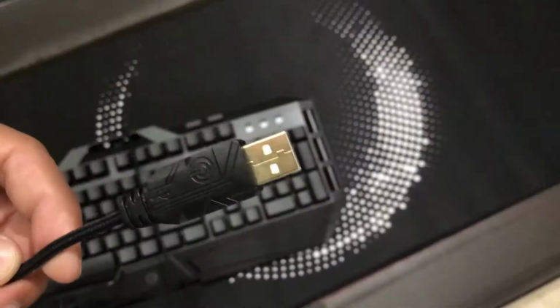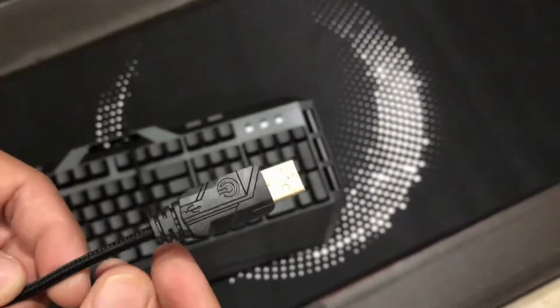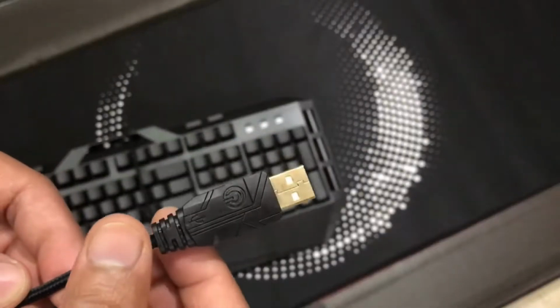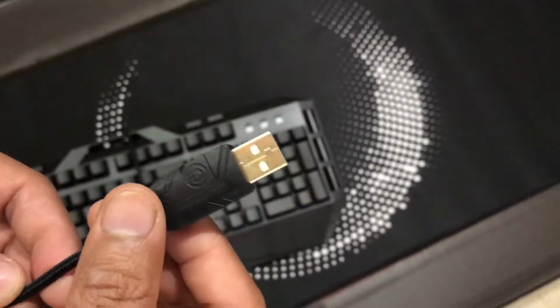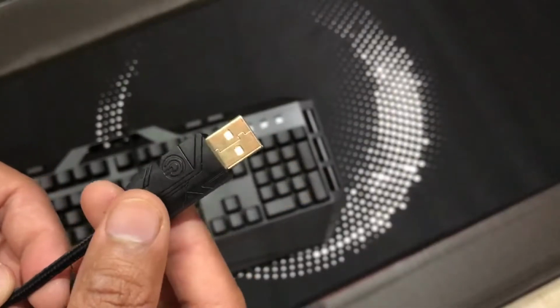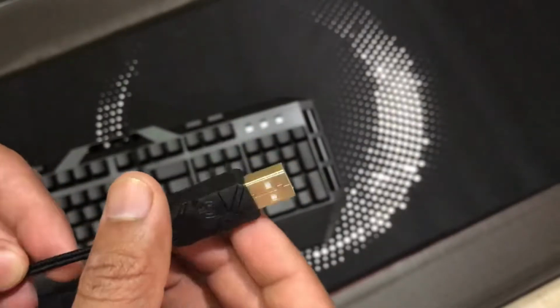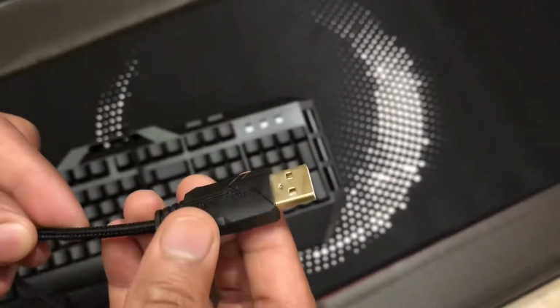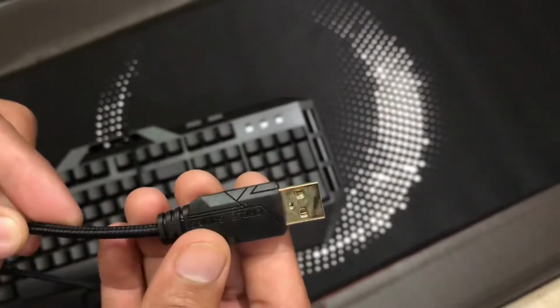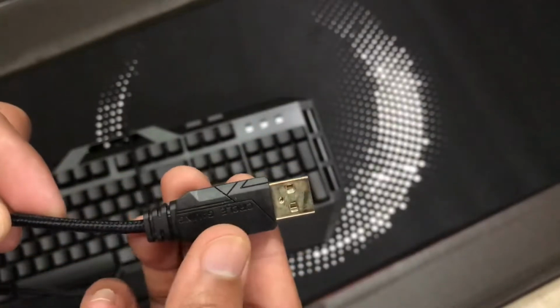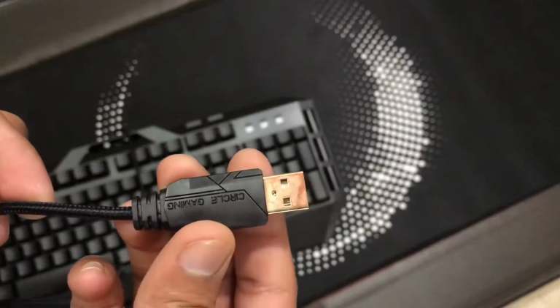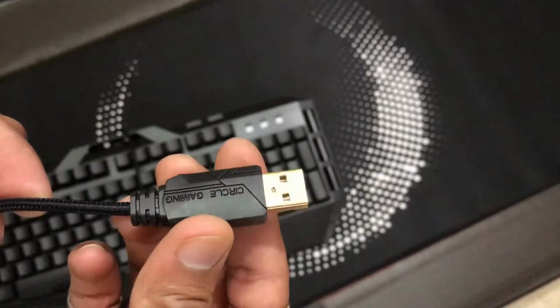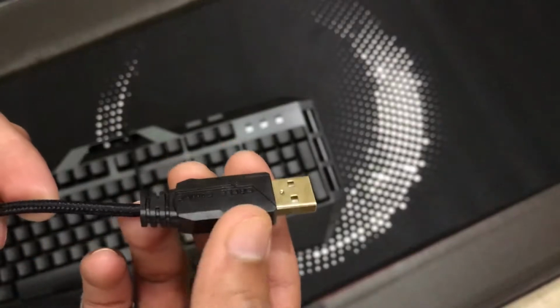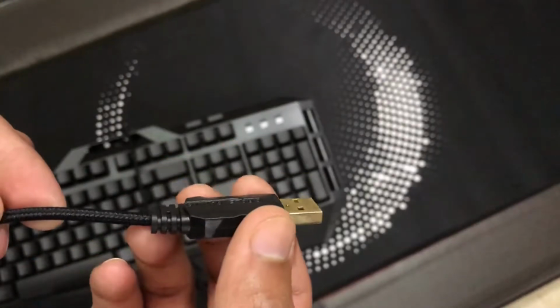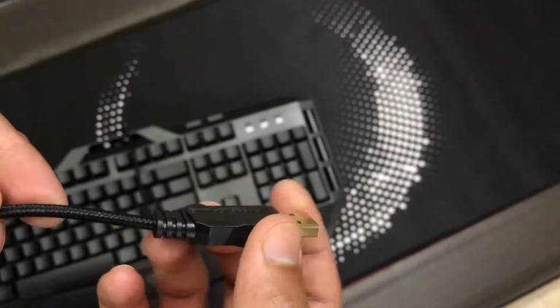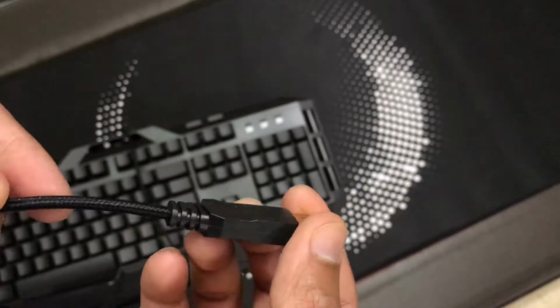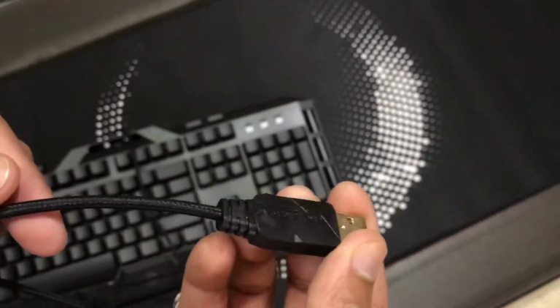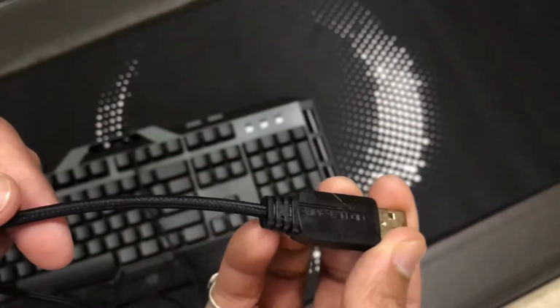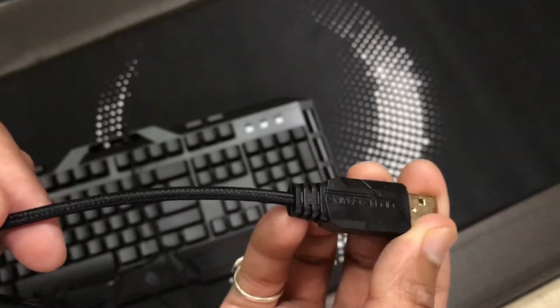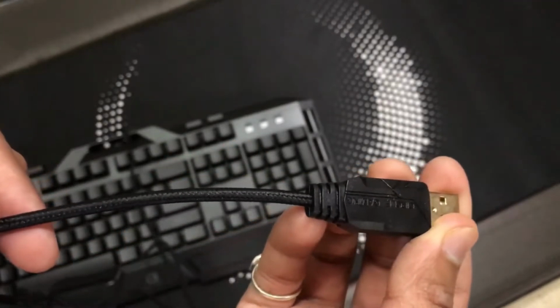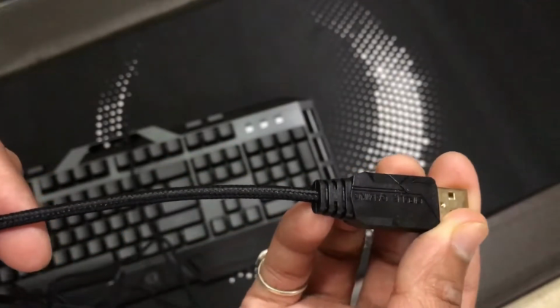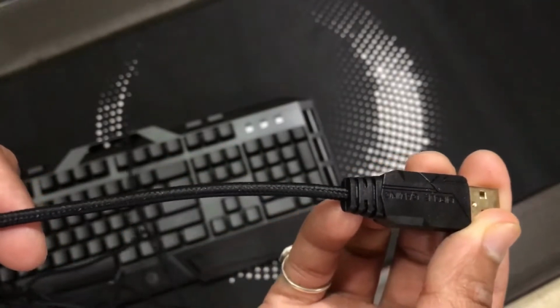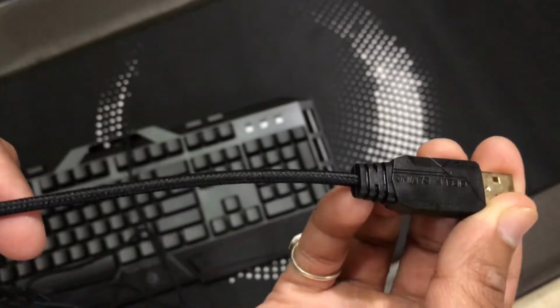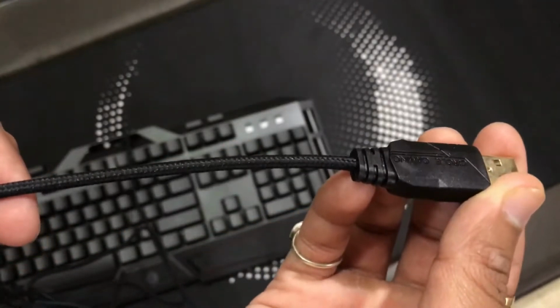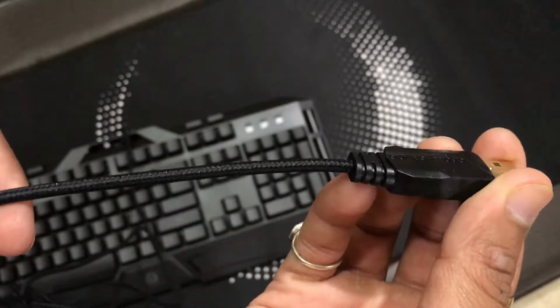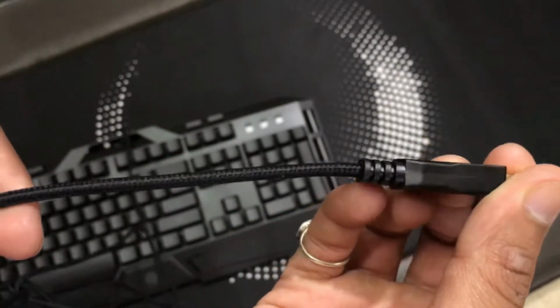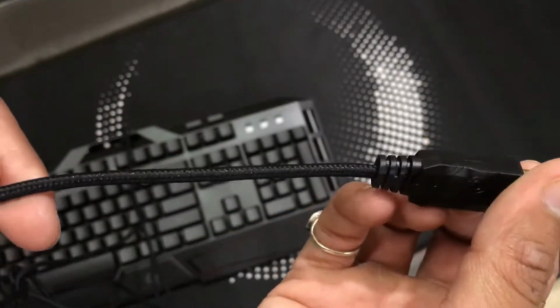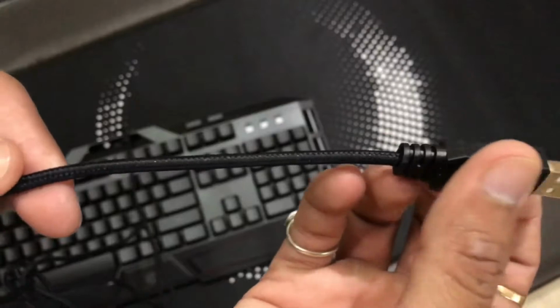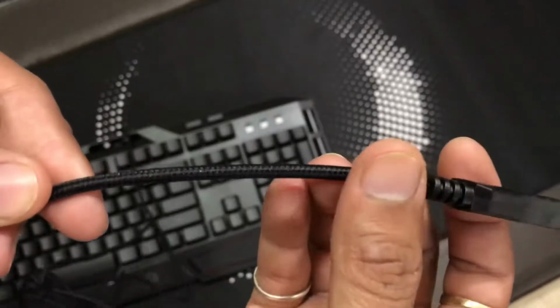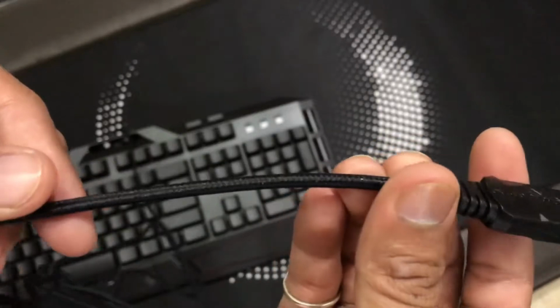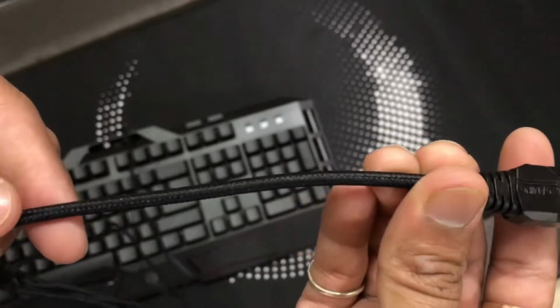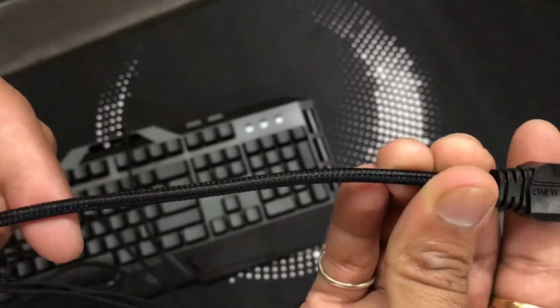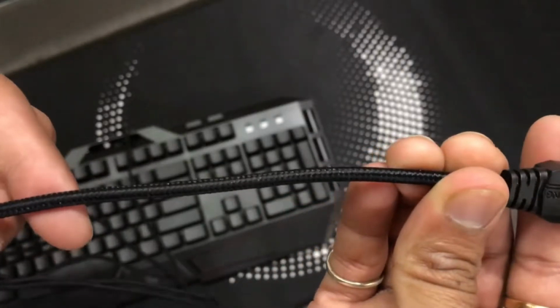Now let's talk about the cable. The cable is black and braided, and it has a cool-looking USB 2.0 connector at the end which is gold knitted.